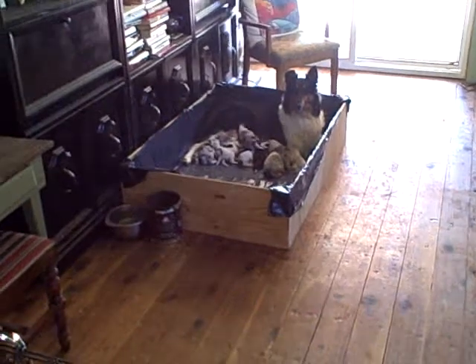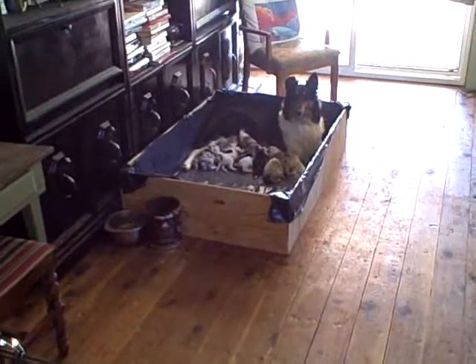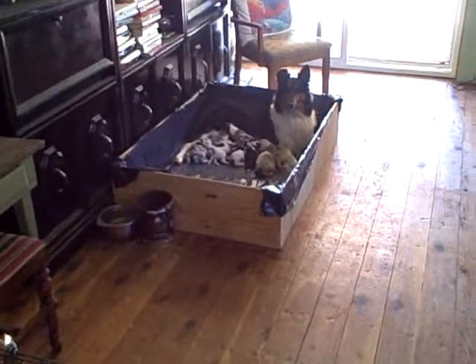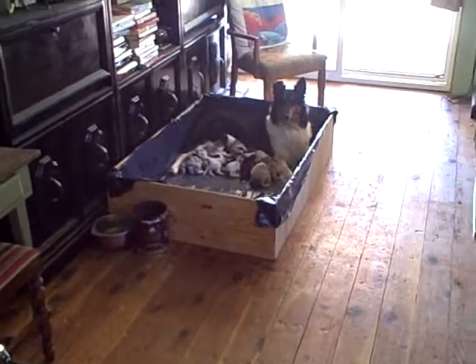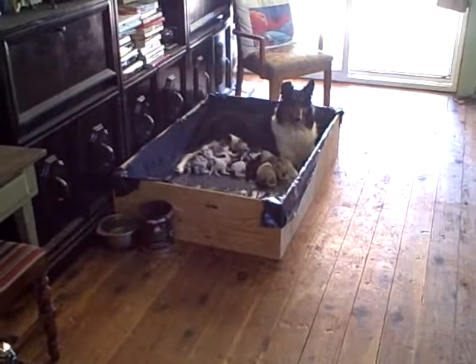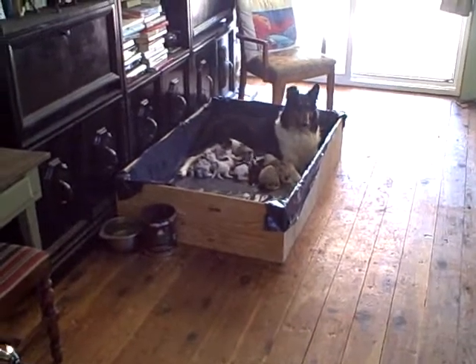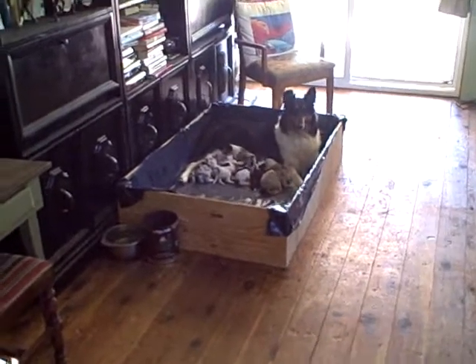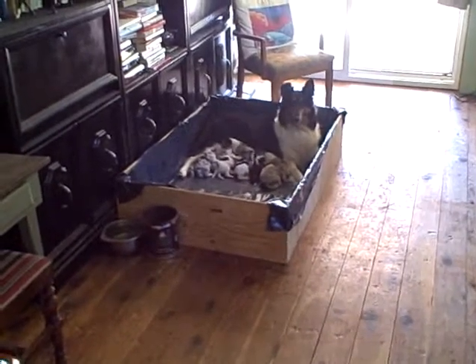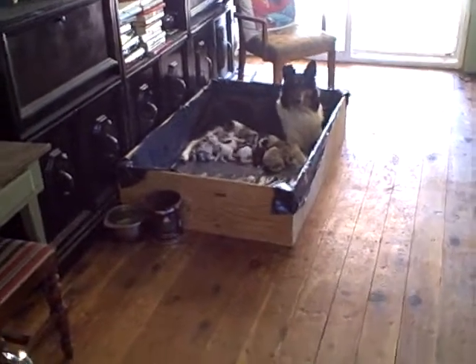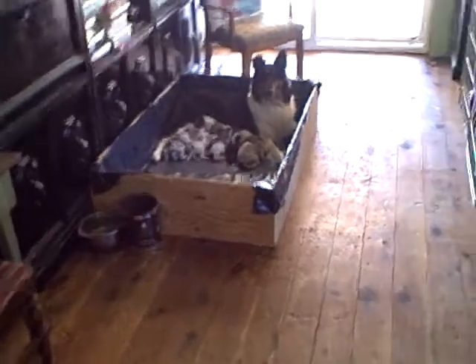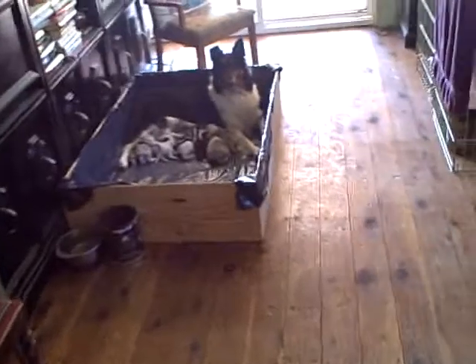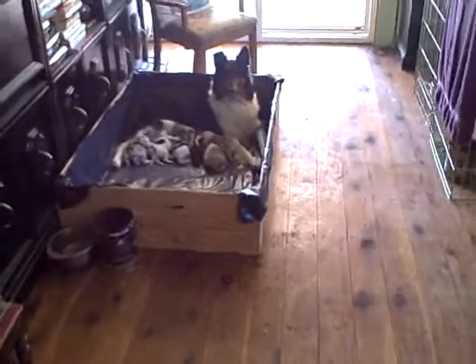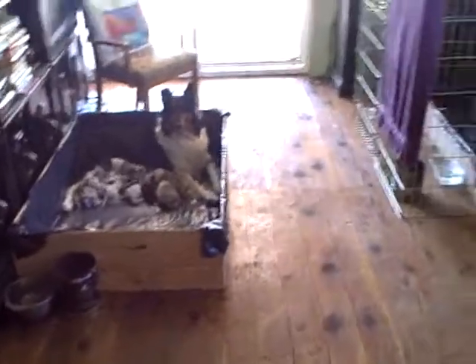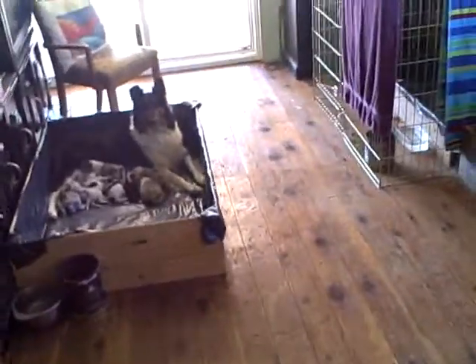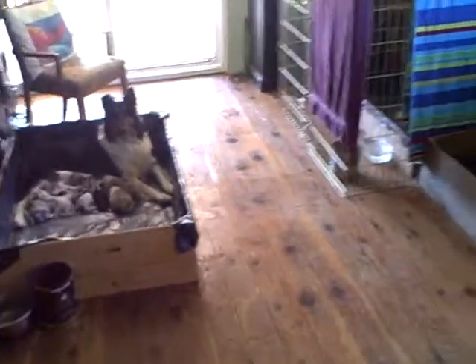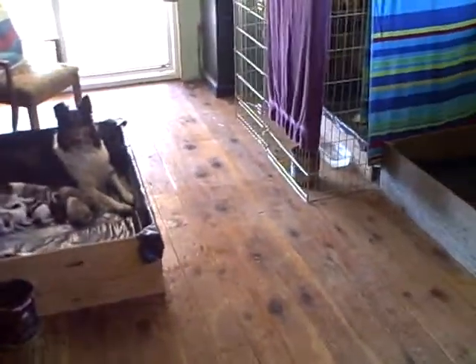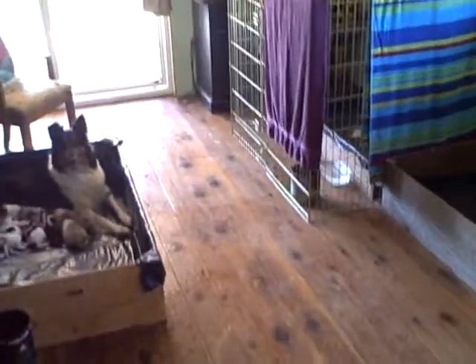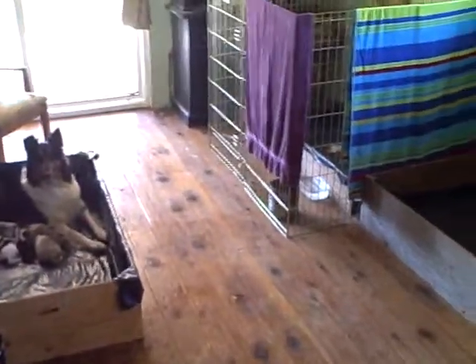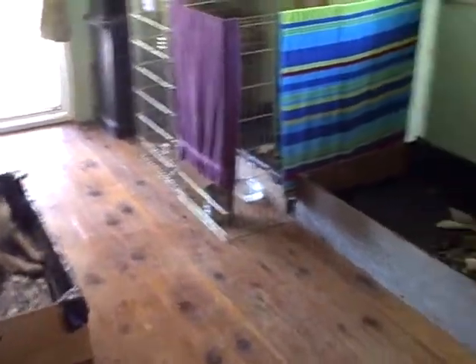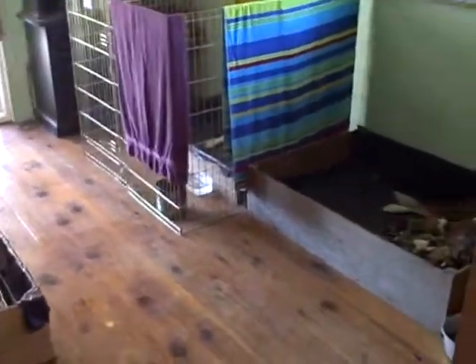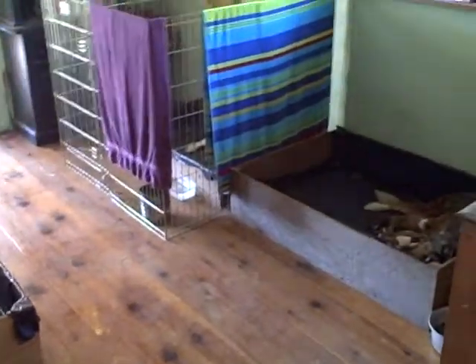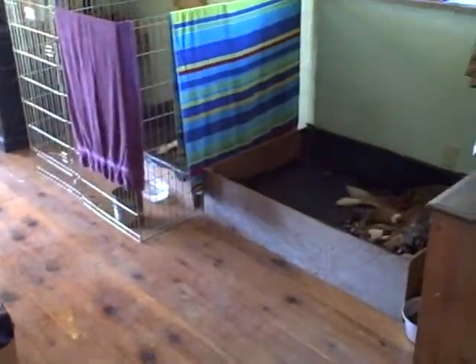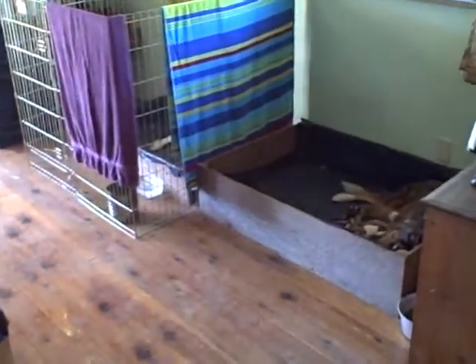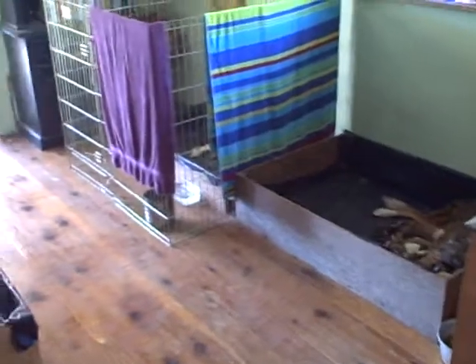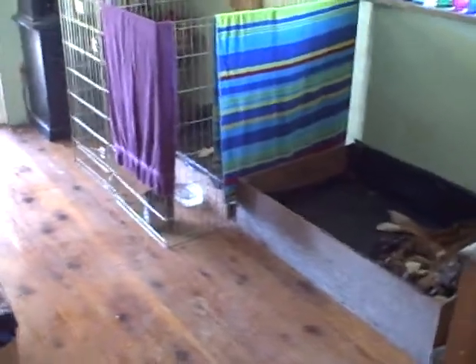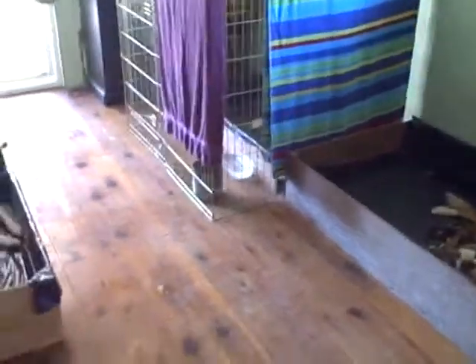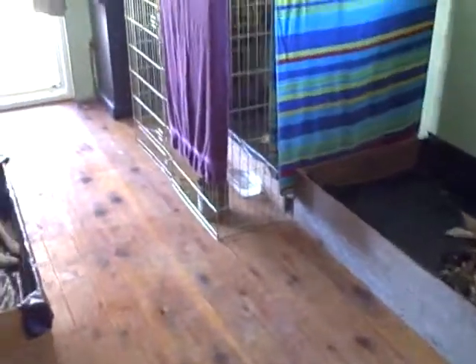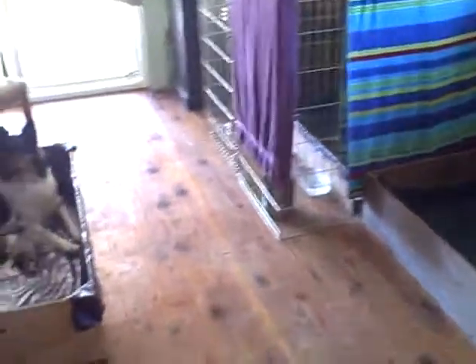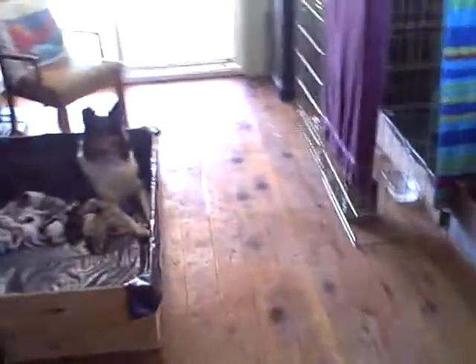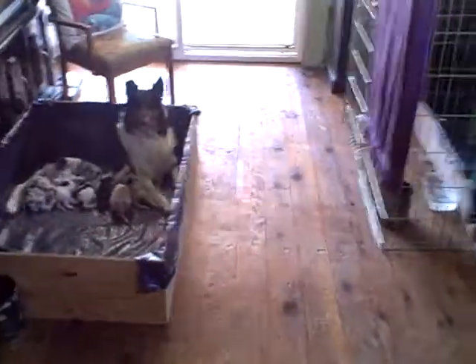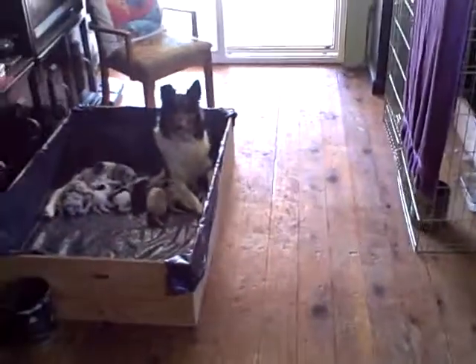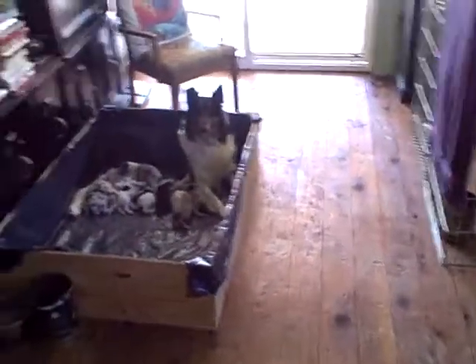This was at one time my dining room. However, it is now a dog and puppy maternity ward. This is what happens when you go on vacation for 16 days.